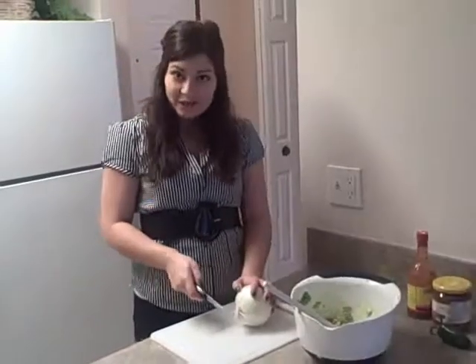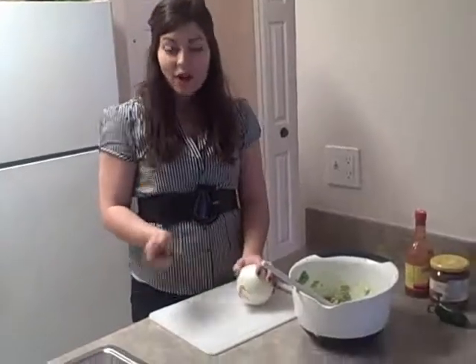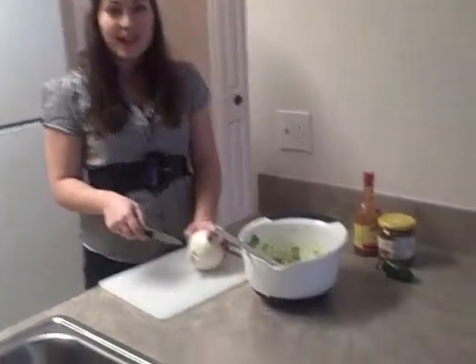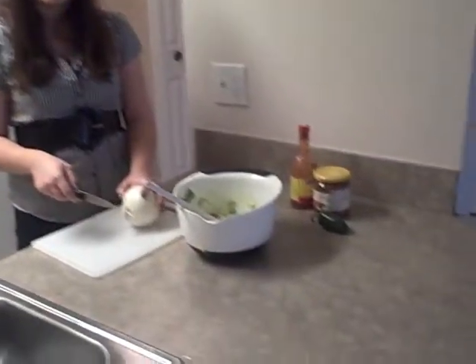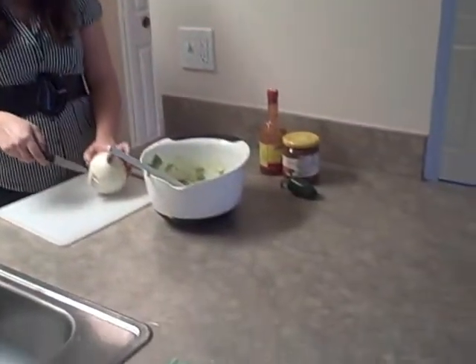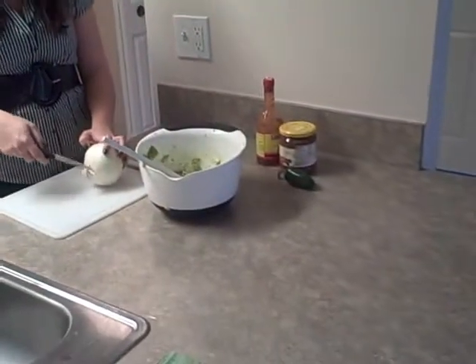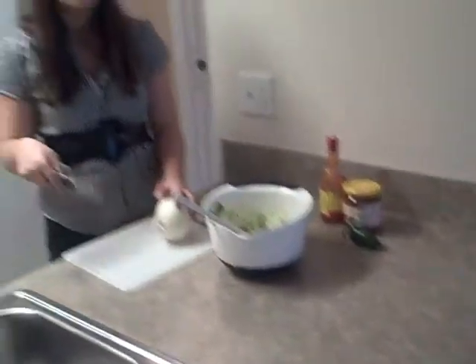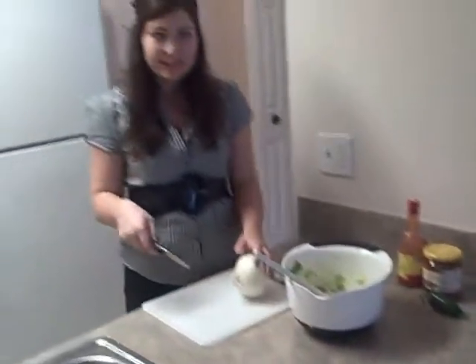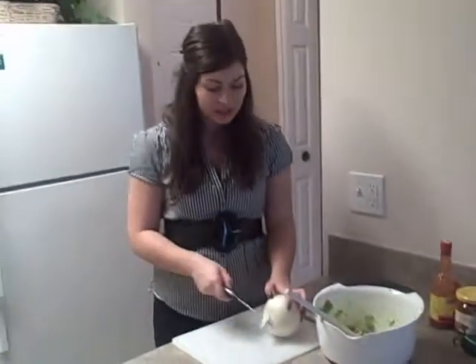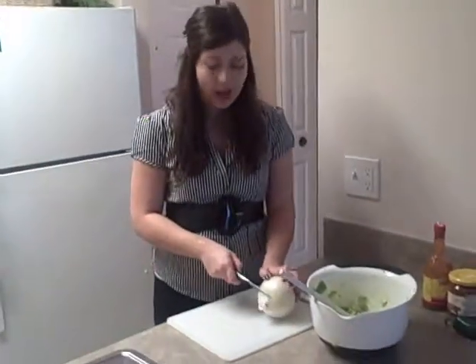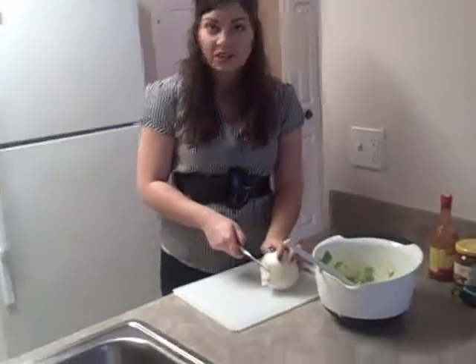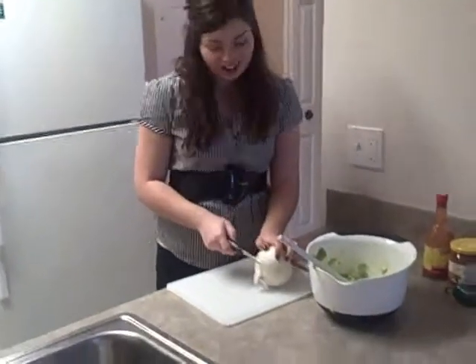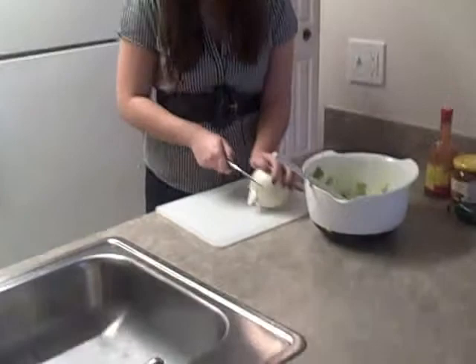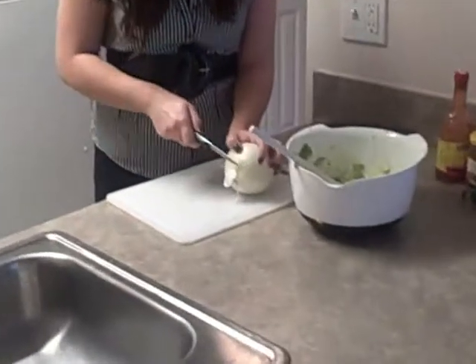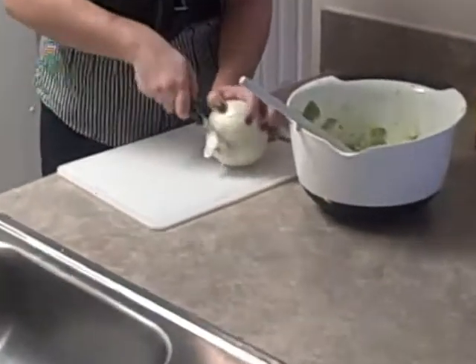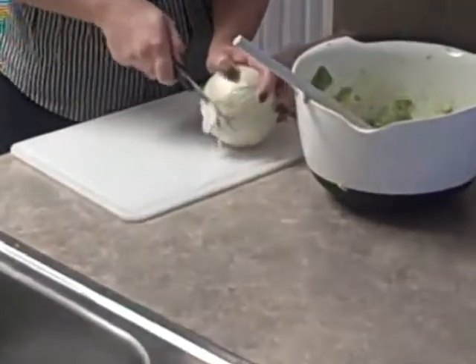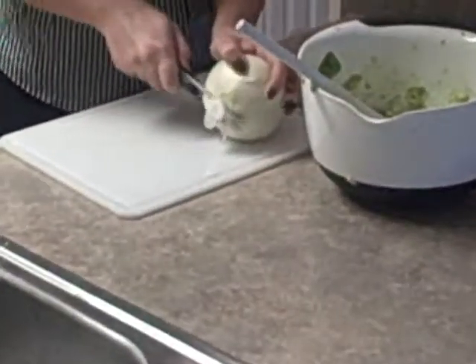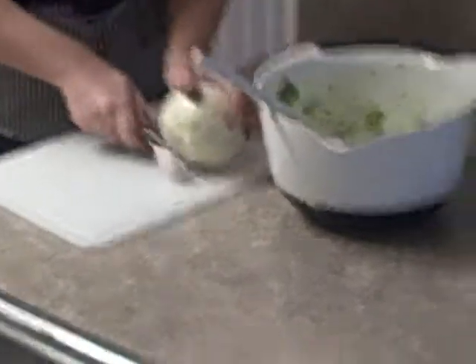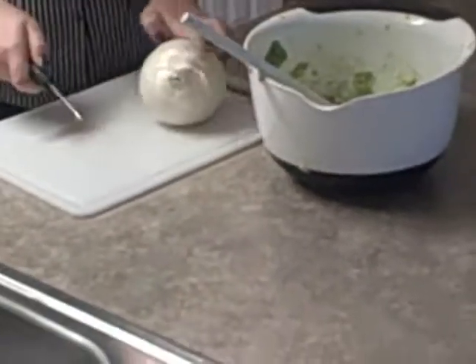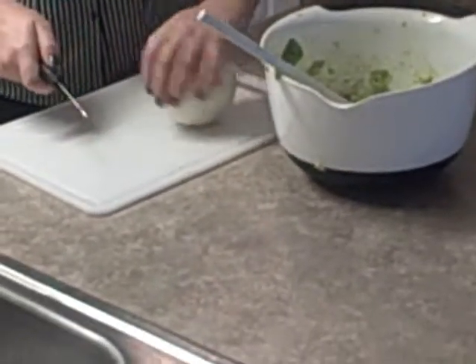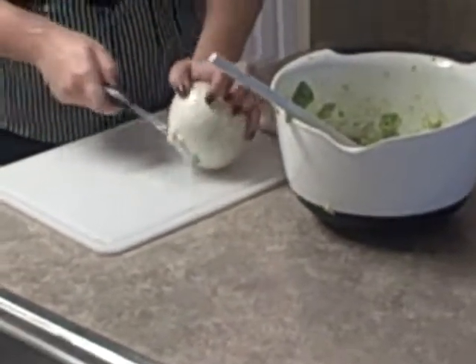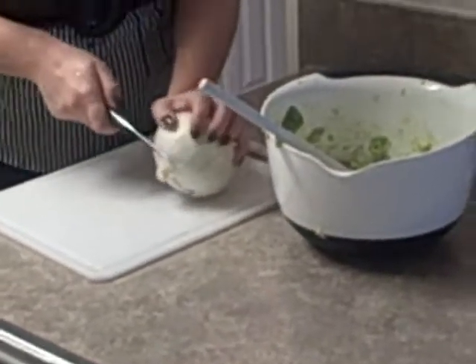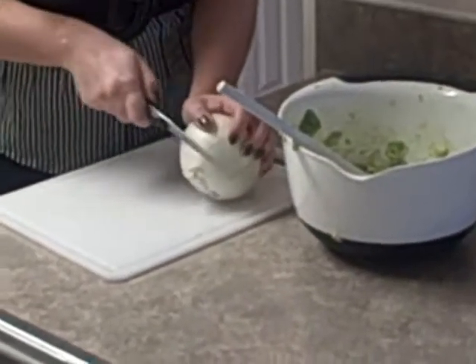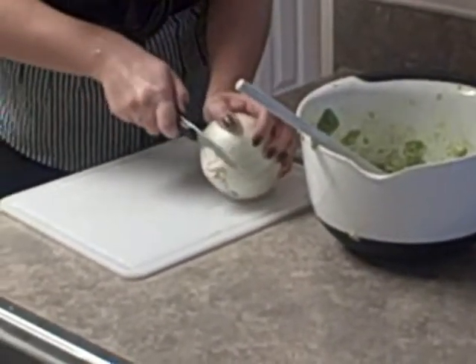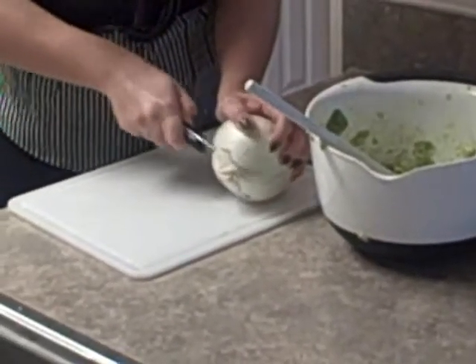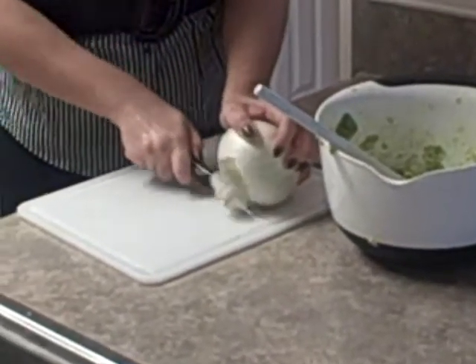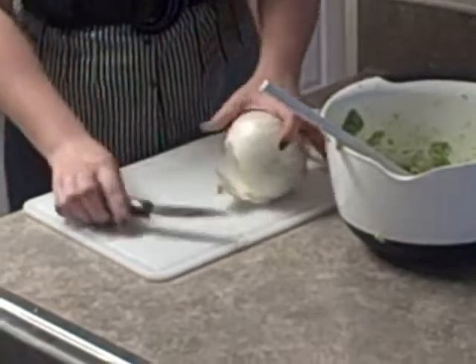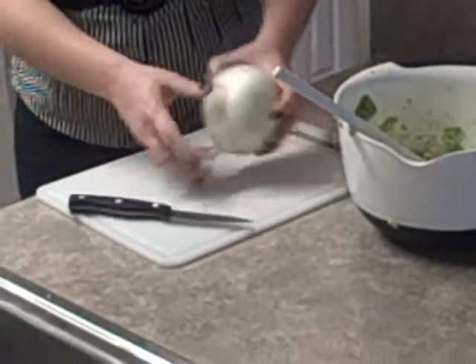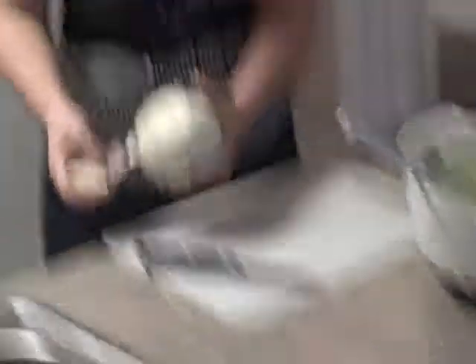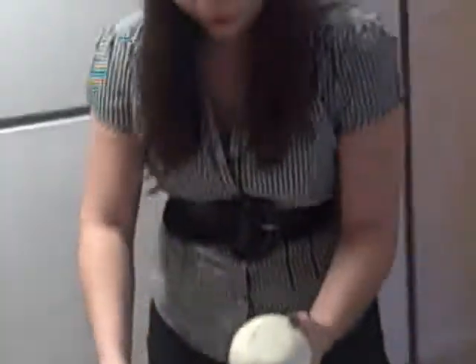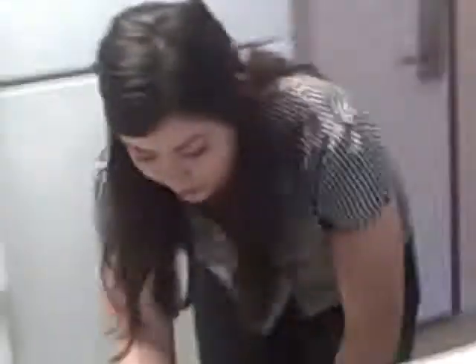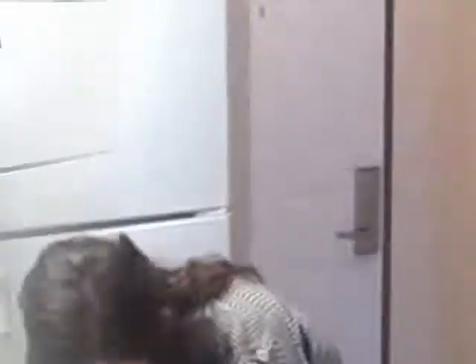Now that we have all three avocados in the bowl, the next step is to go ahead and cut up your onion. I like to cut off the ends first — for me it just makes it easier to peel.